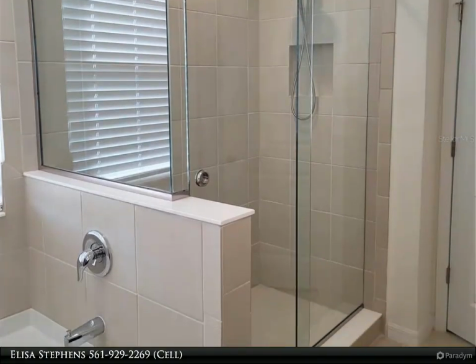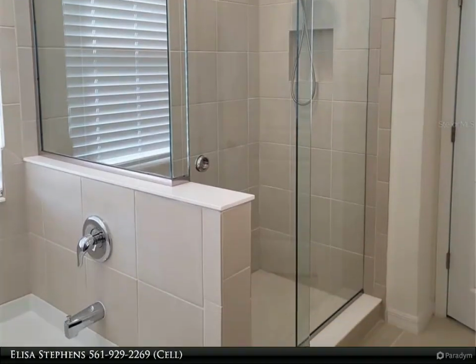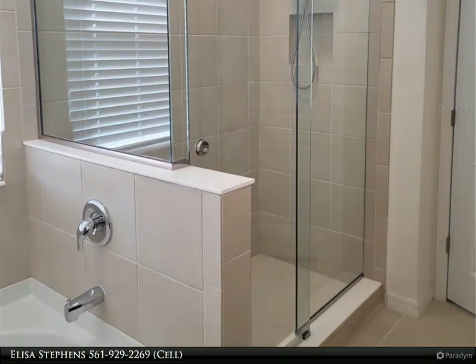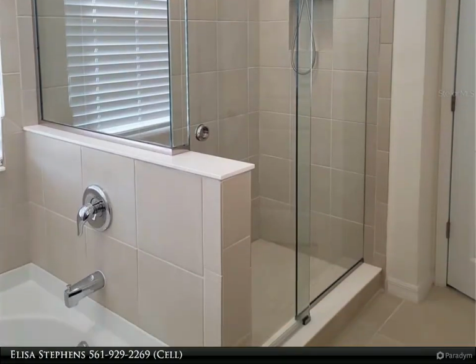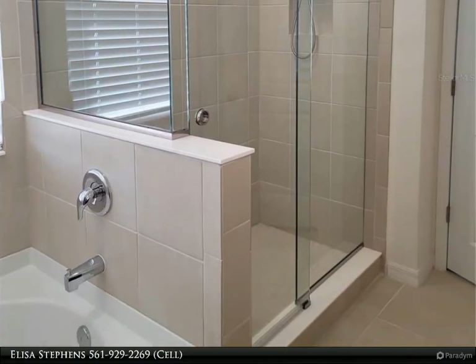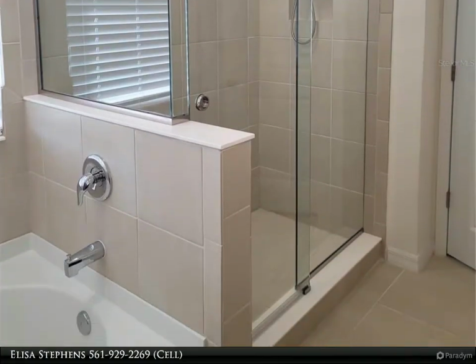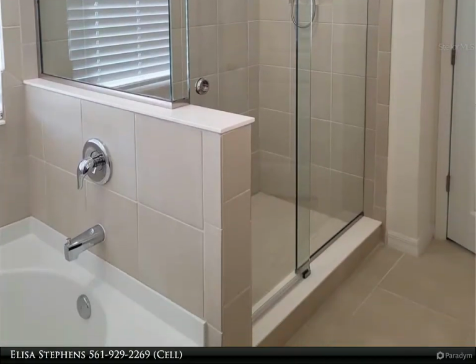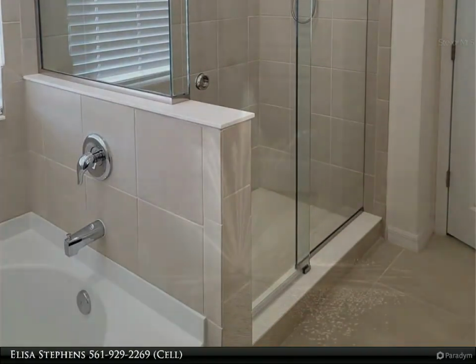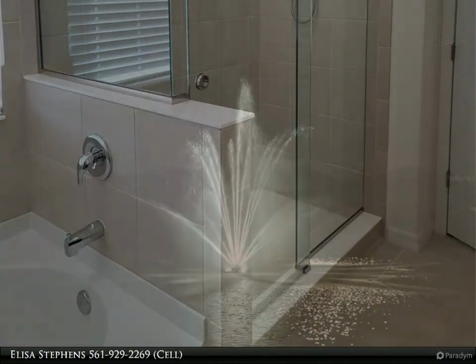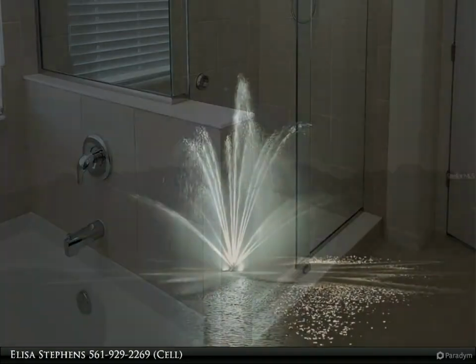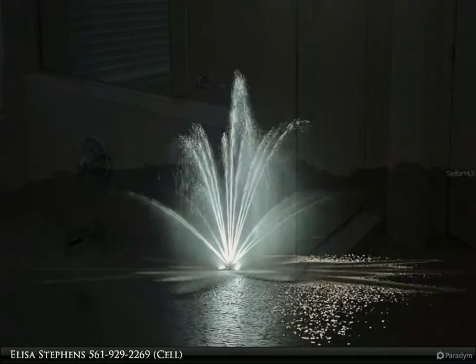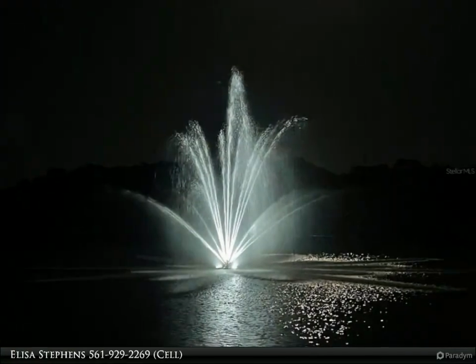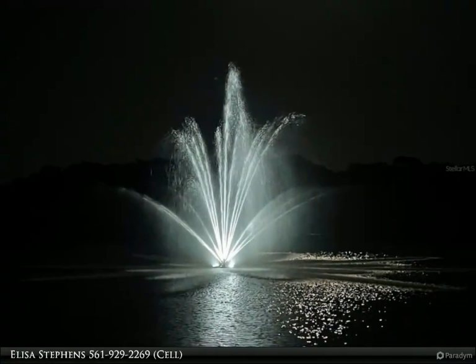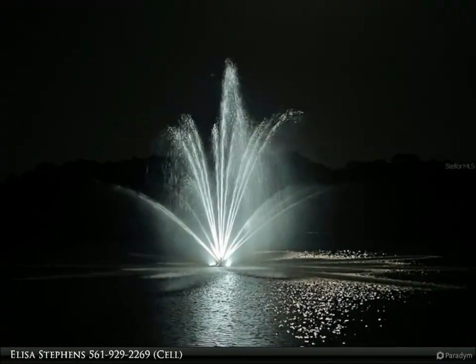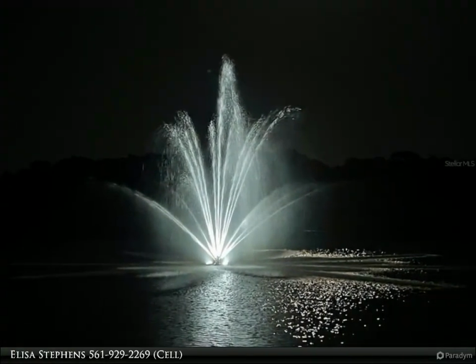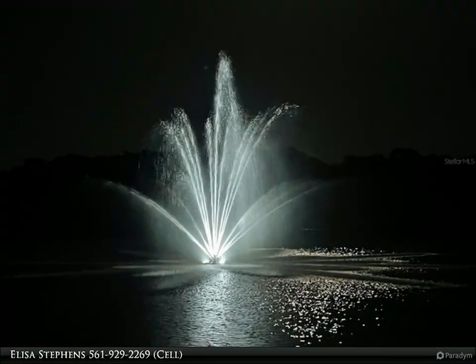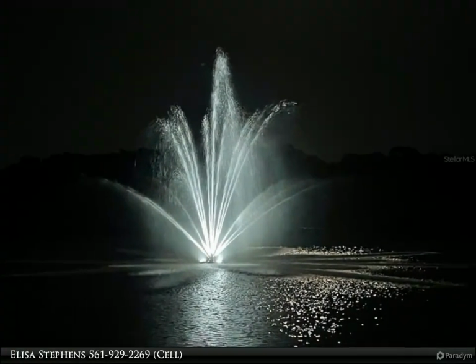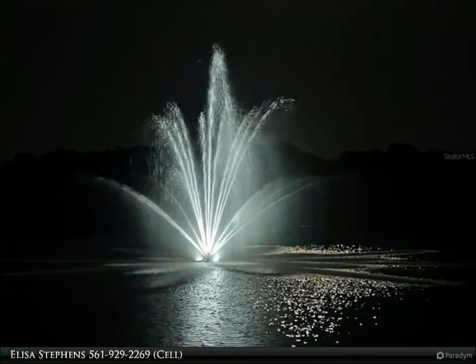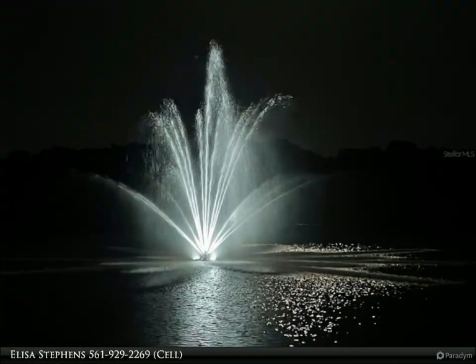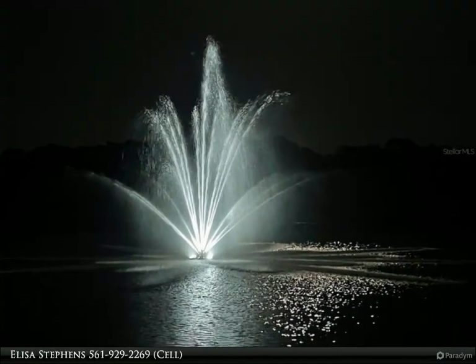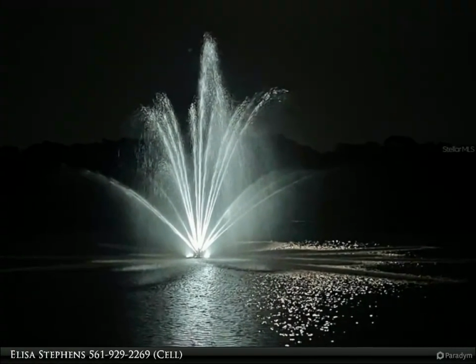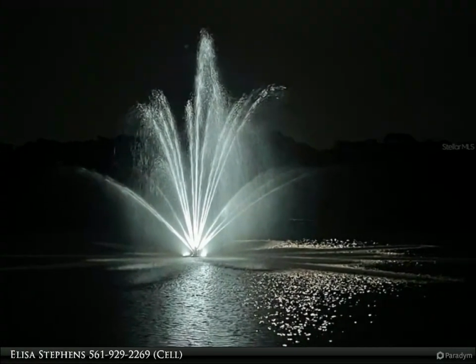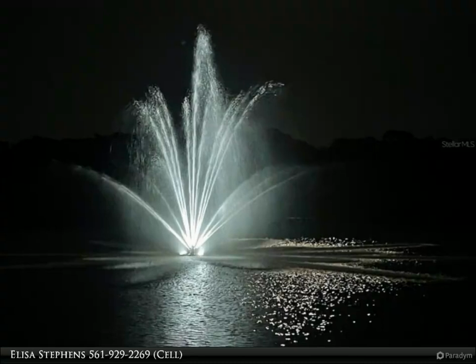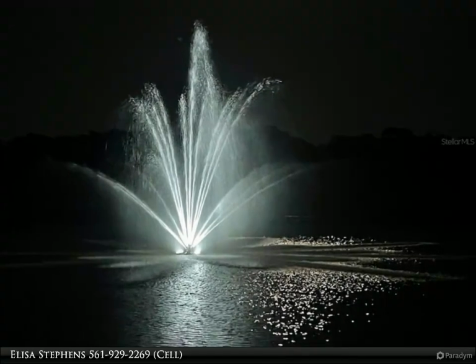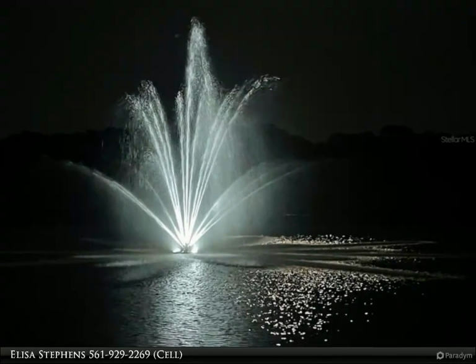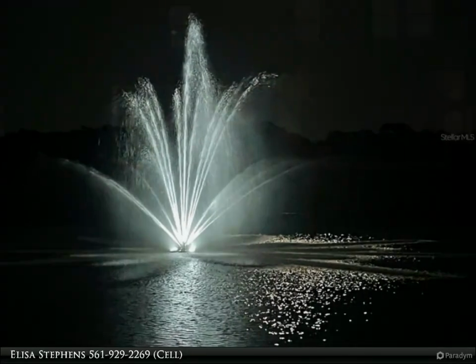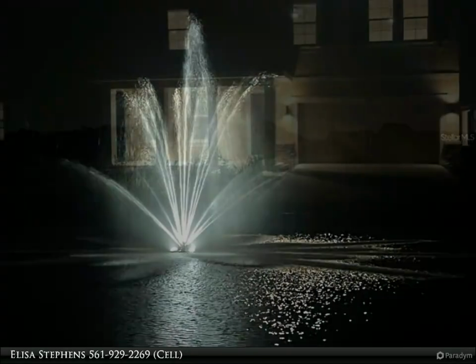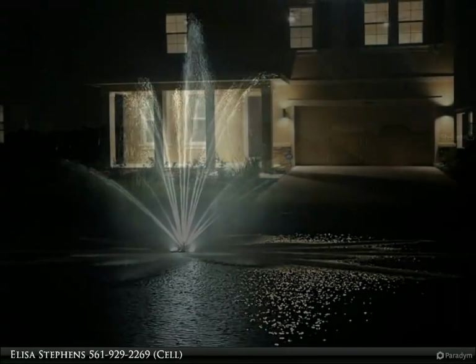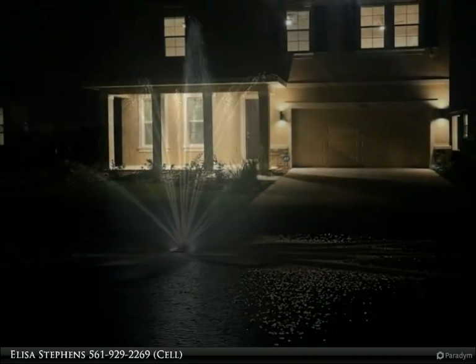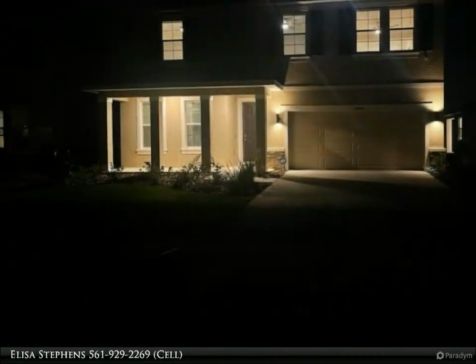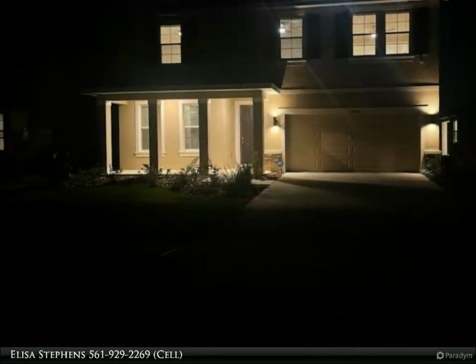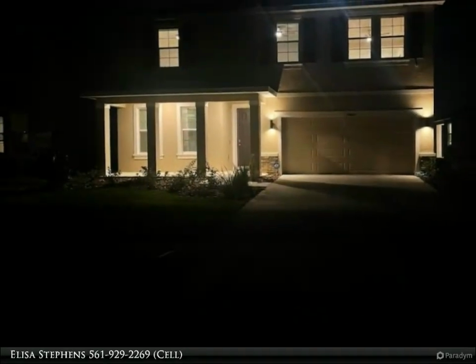The views from the front and backyard are outstanding, and the home is at the entrance of a cul-de-sac for low traffic. Community pool and fitness center, fantastic schools, easy commute, and great shopping and dining close by.